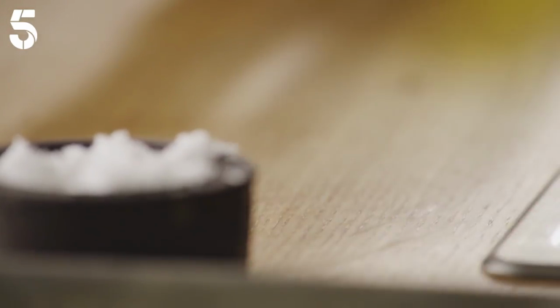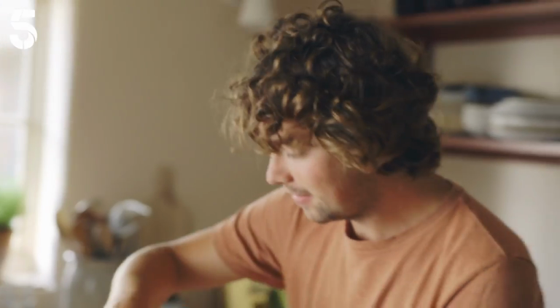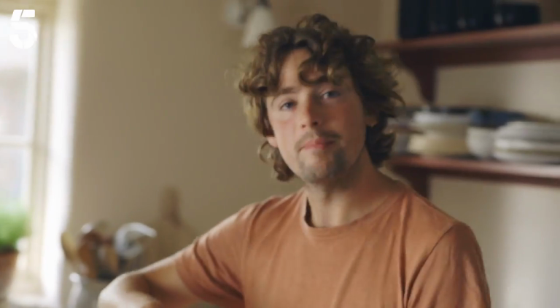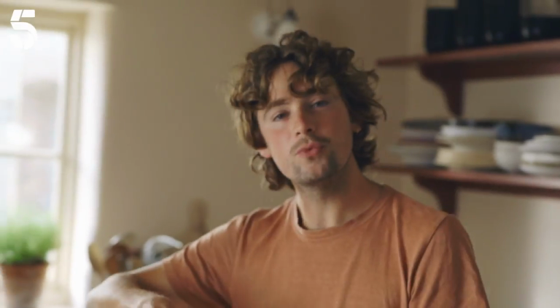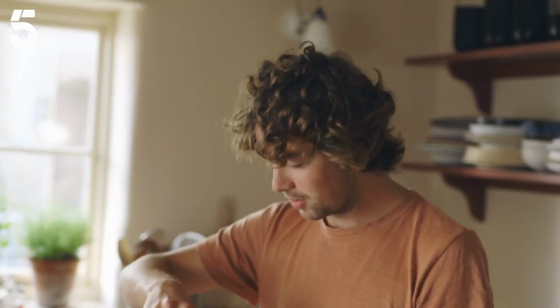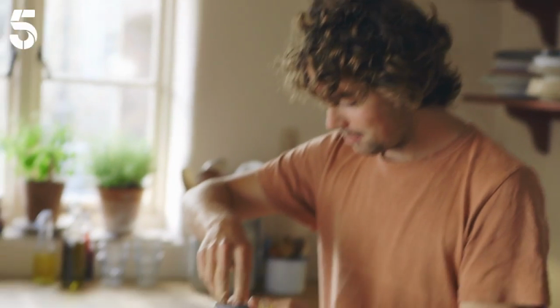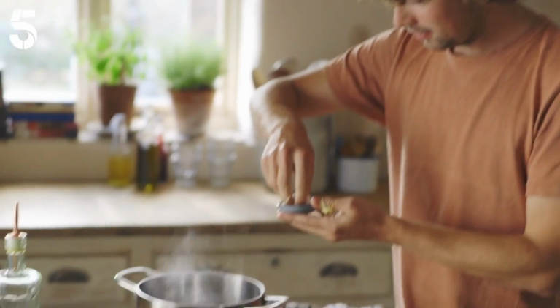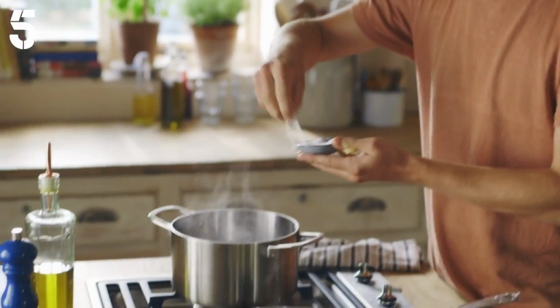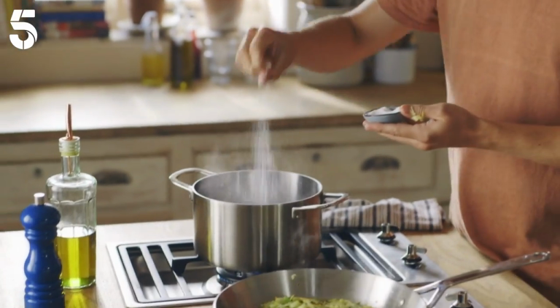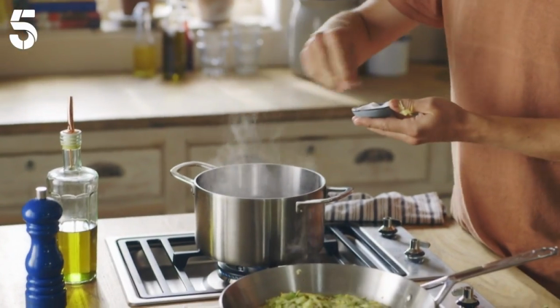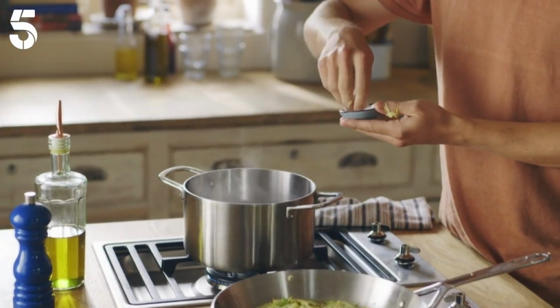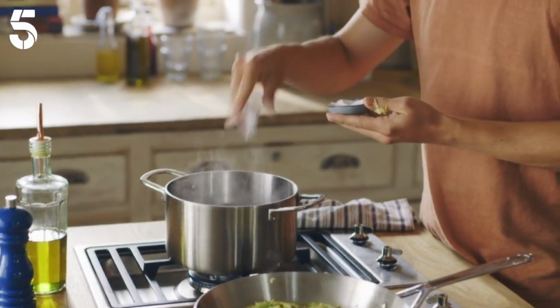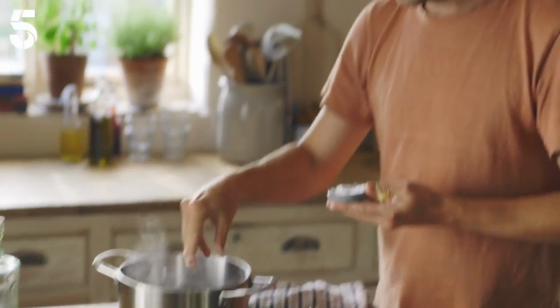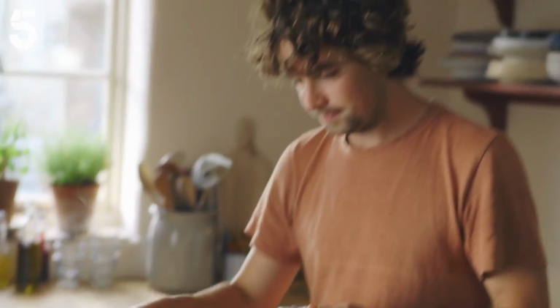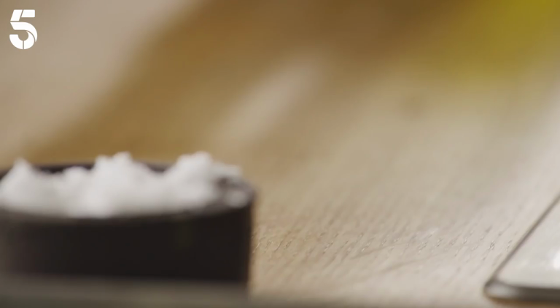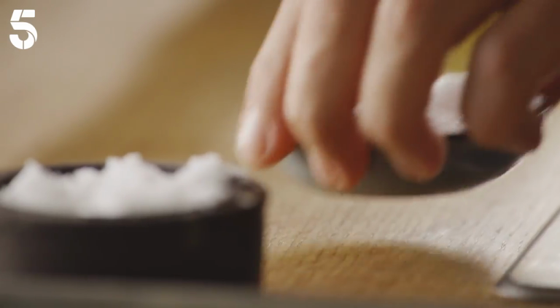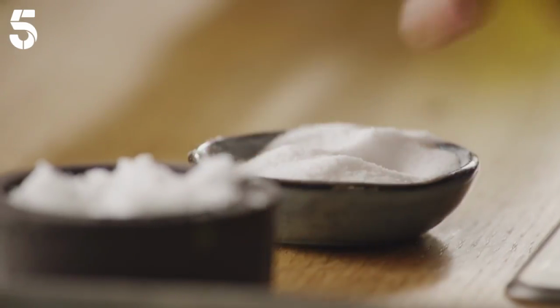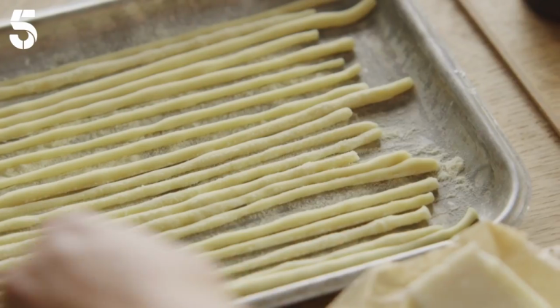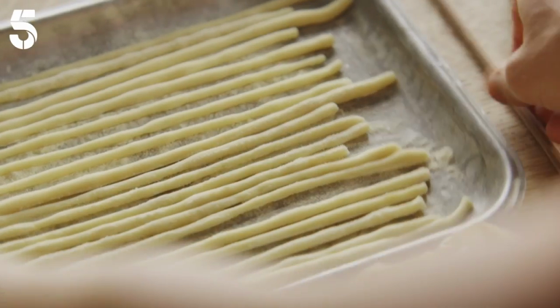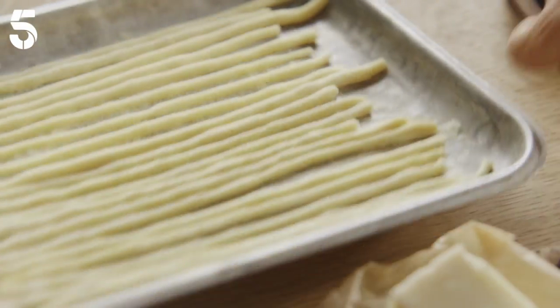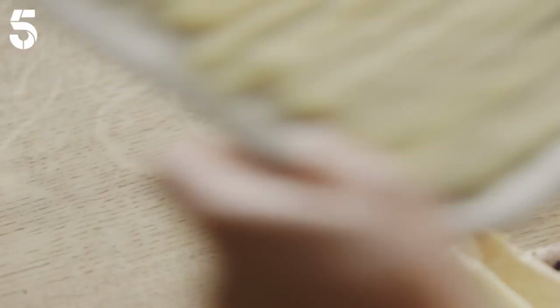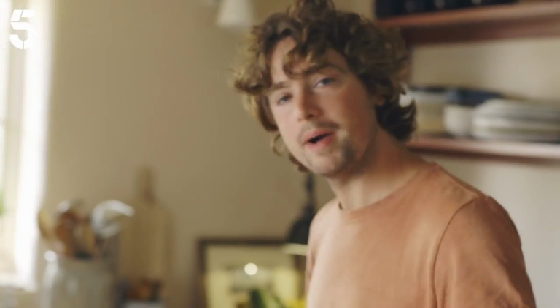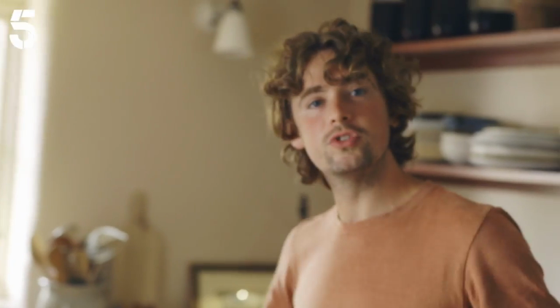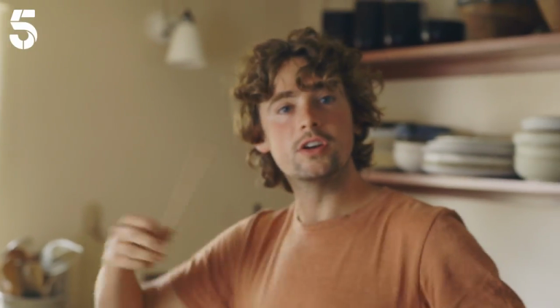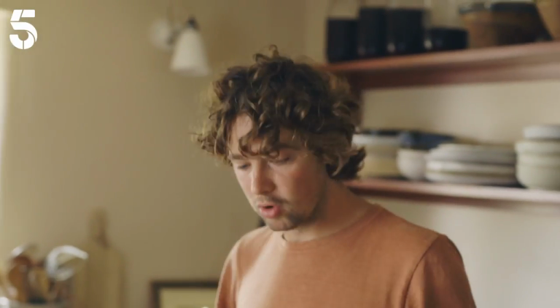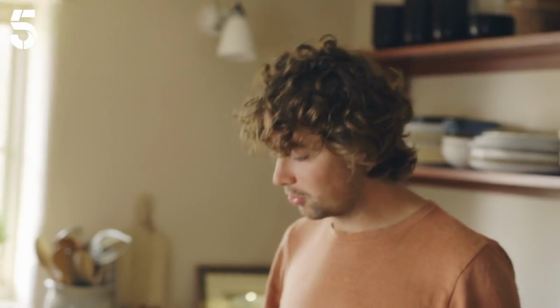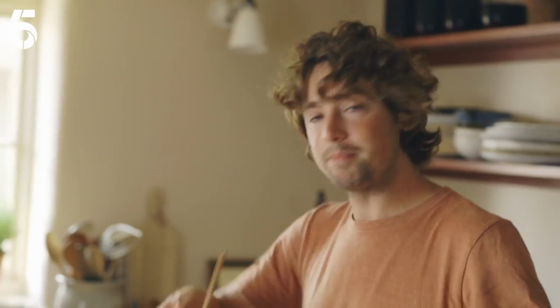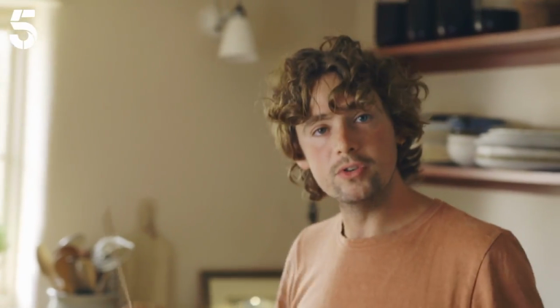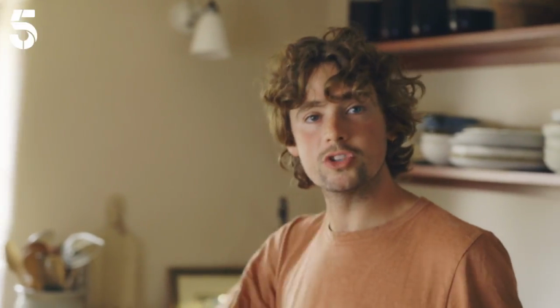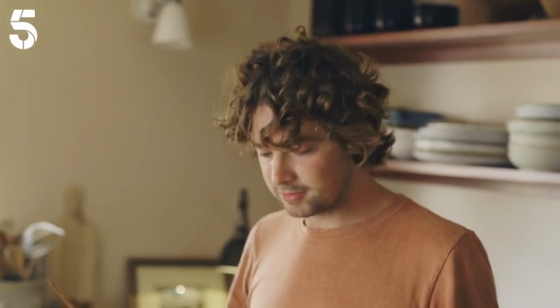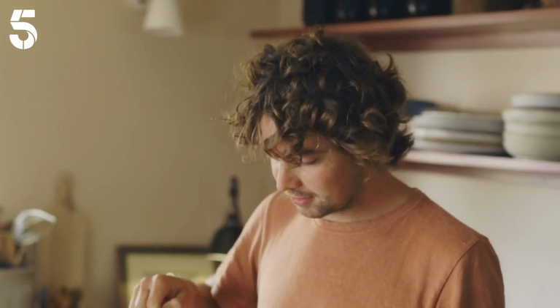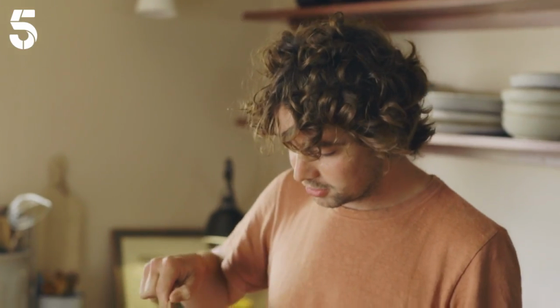Just gonna season the pasta water while that happens — a nice big pinch of salt. Make sure your pasta water is on a good rolling boil; the bubbles are what stop it from sticking to the bottom.